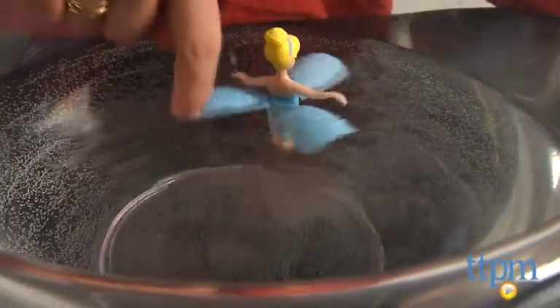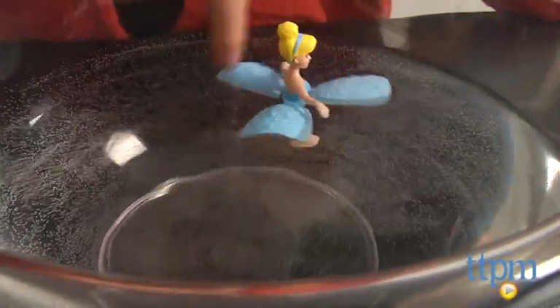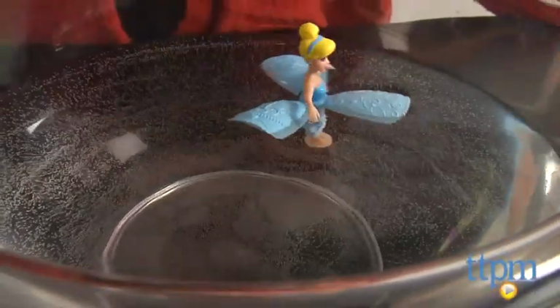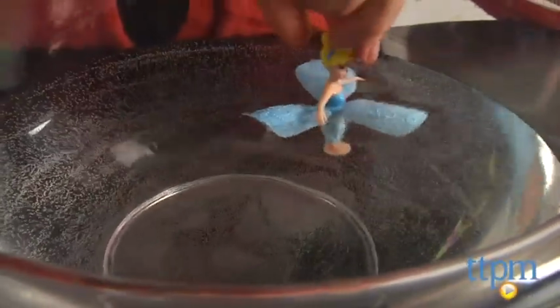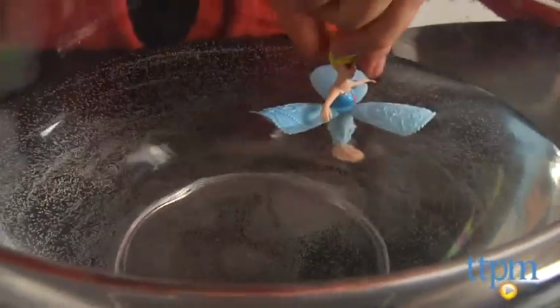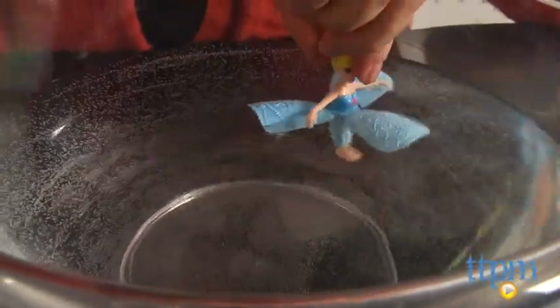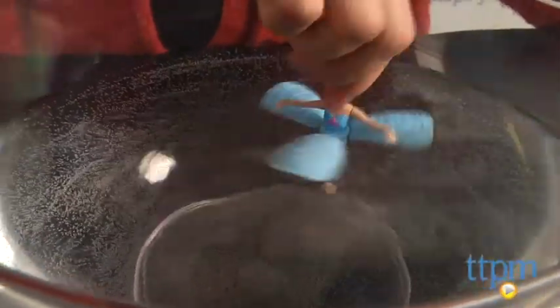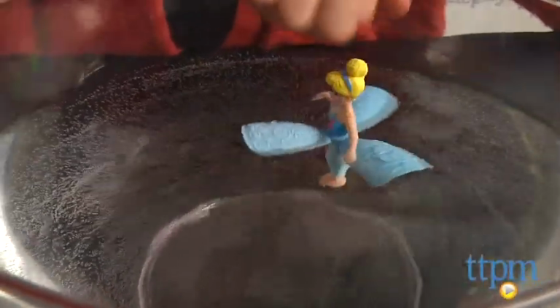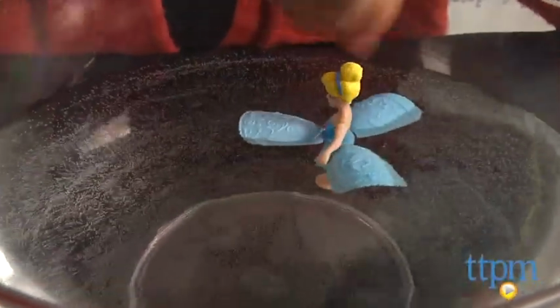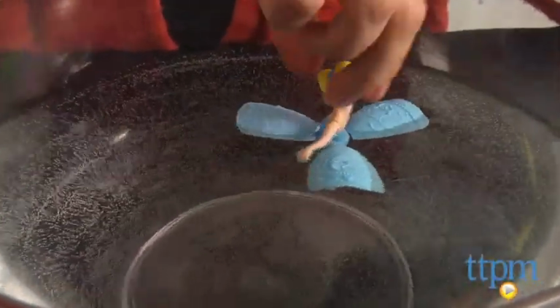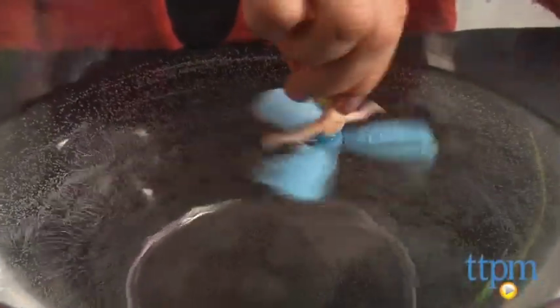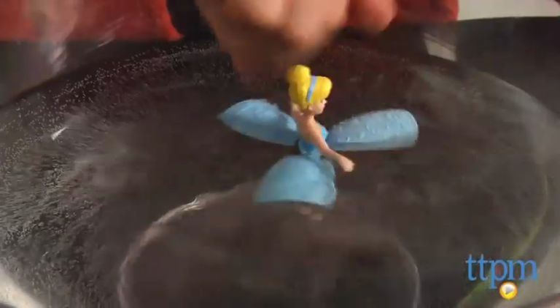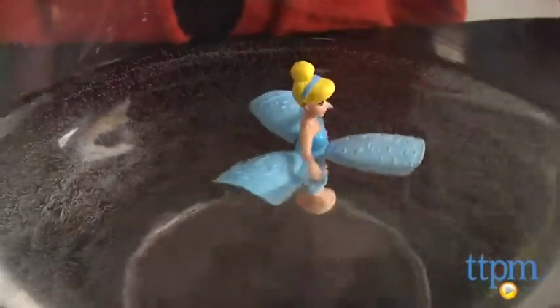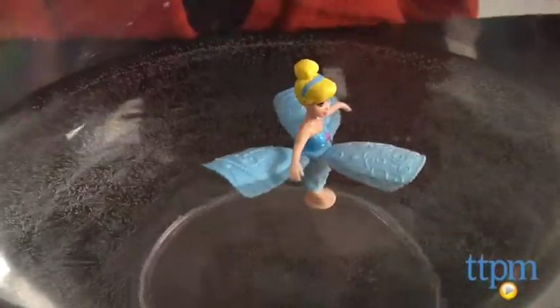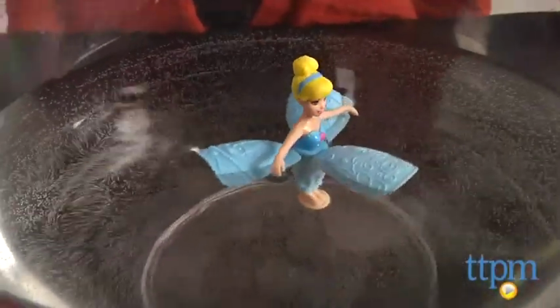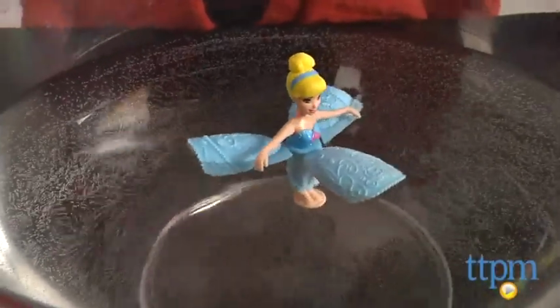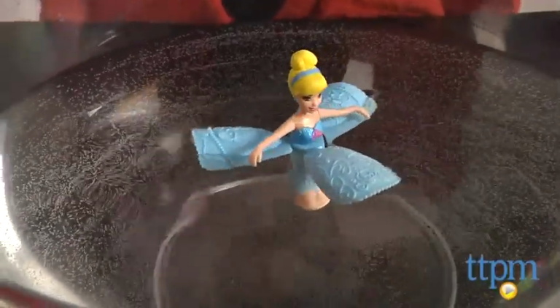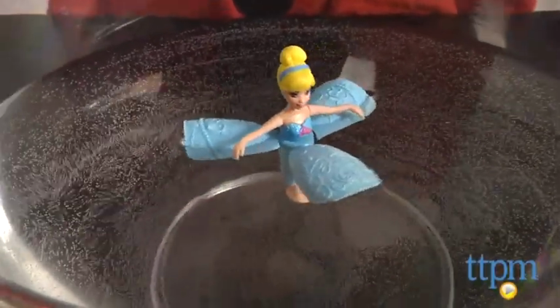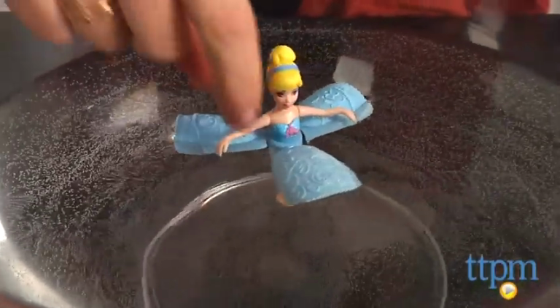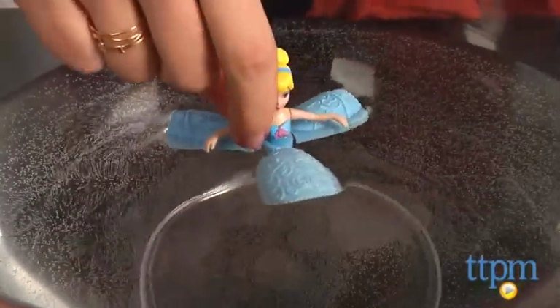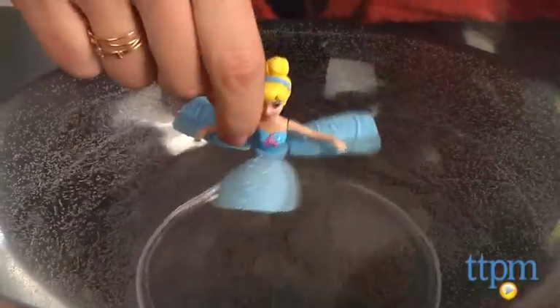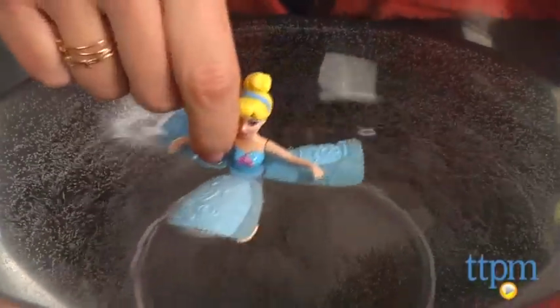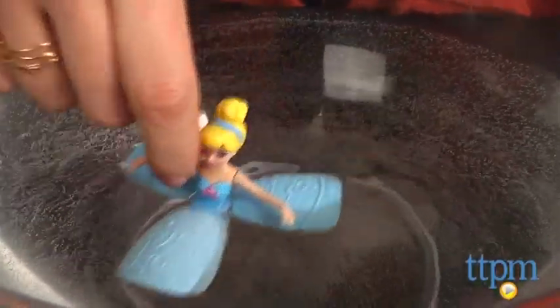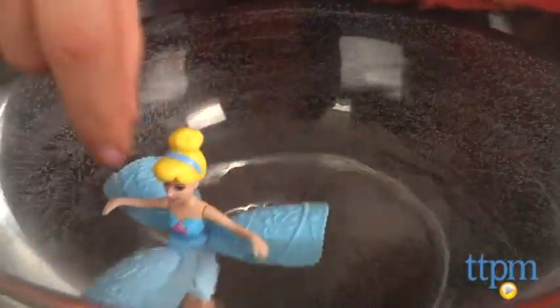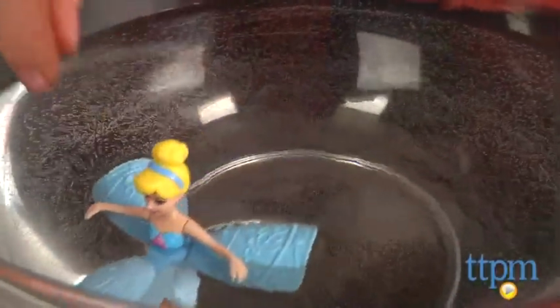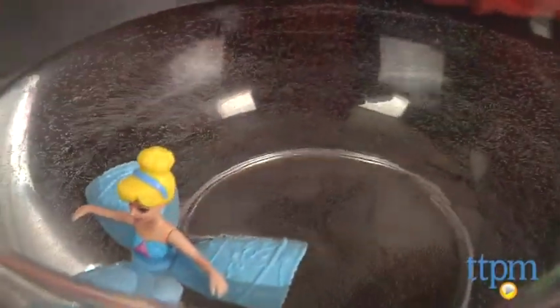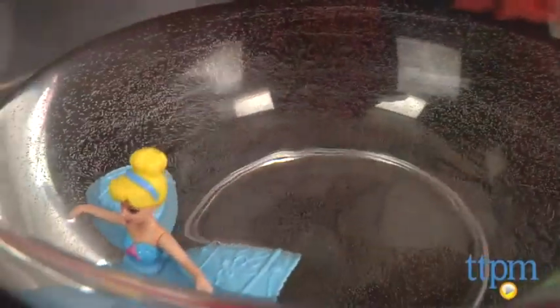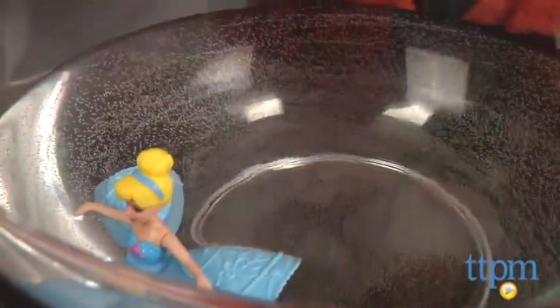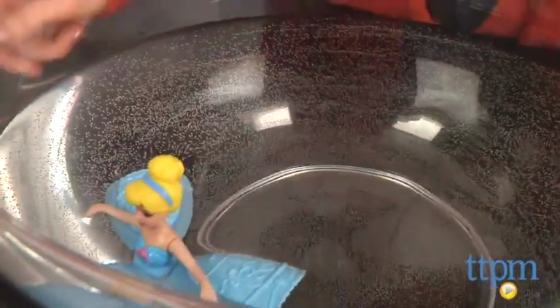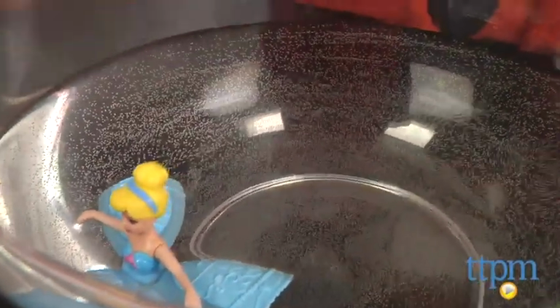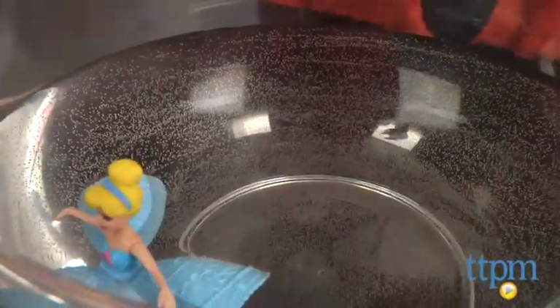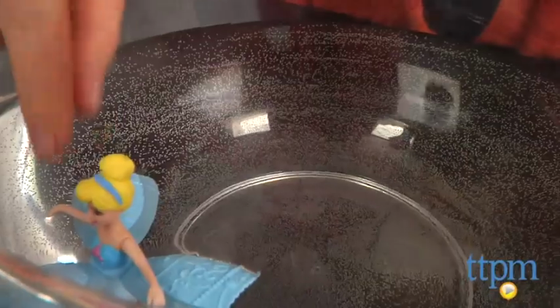Additional princesses are sold separately, including Rapunzel, Belle, and Ariel, though the Ariel doll is only available with the Princess Water Palace playset.